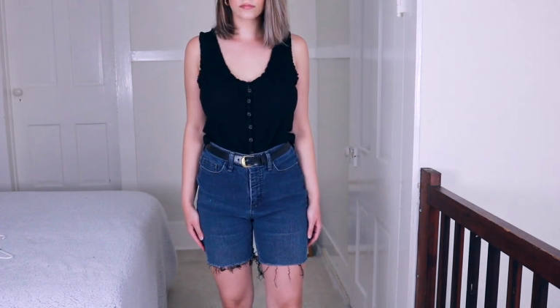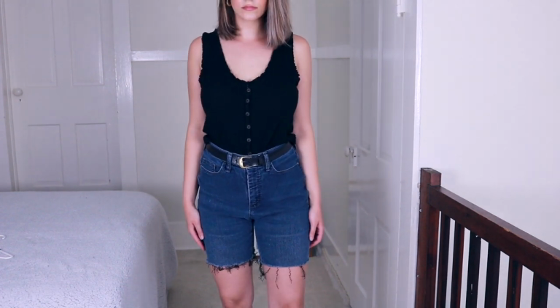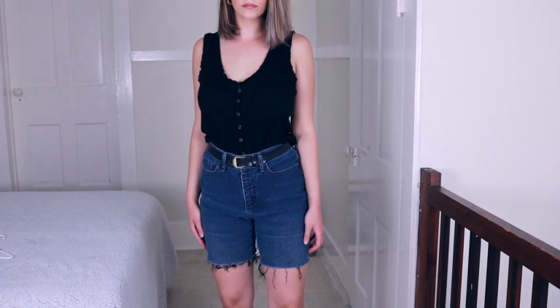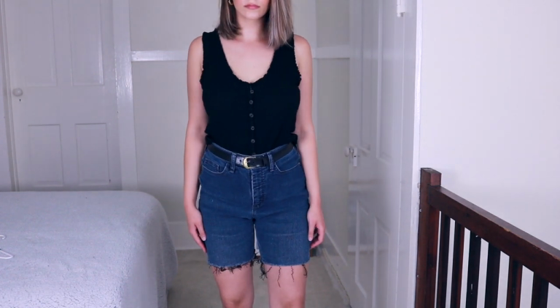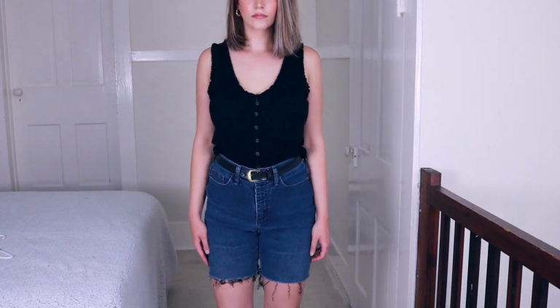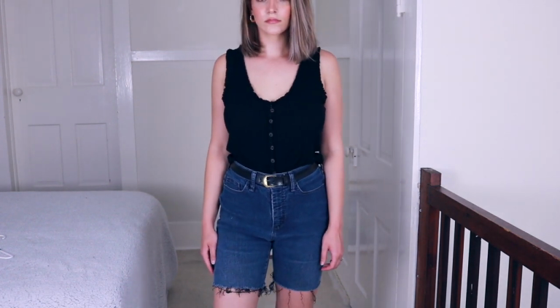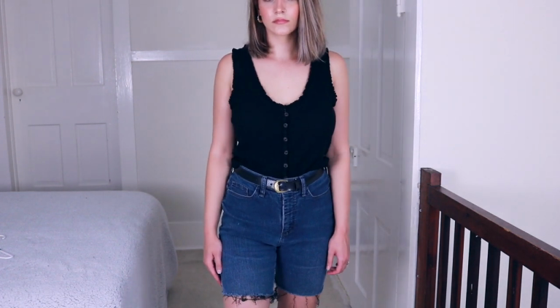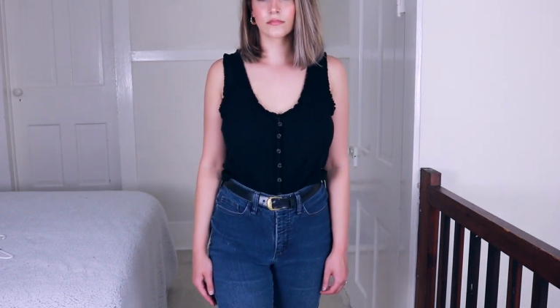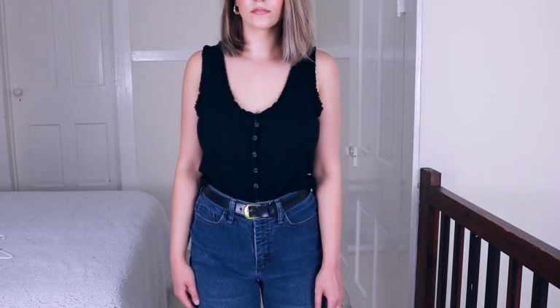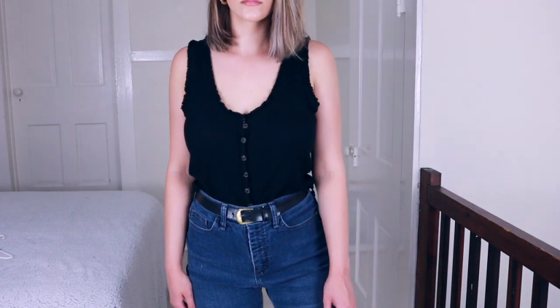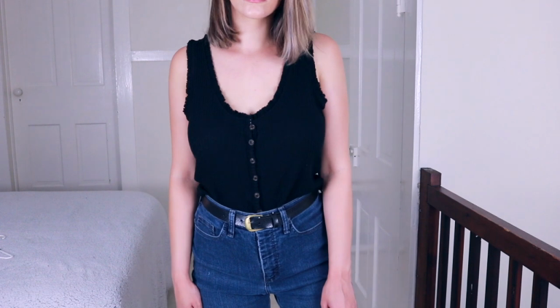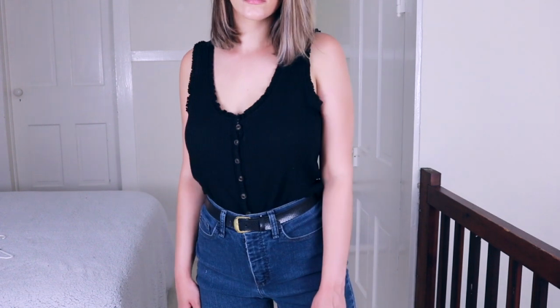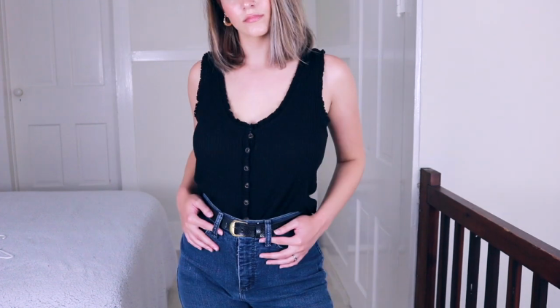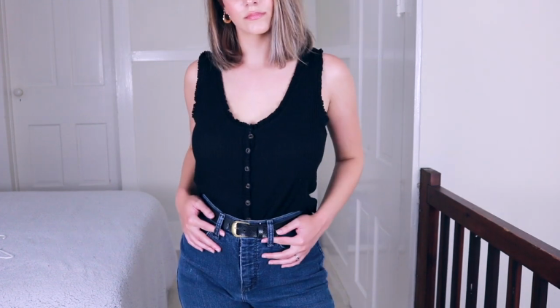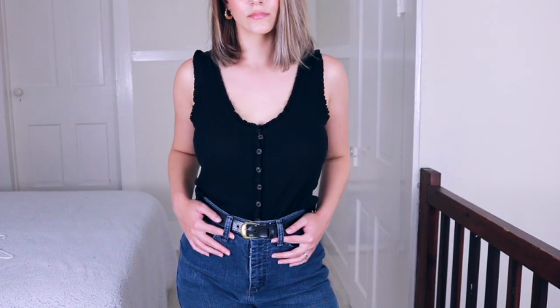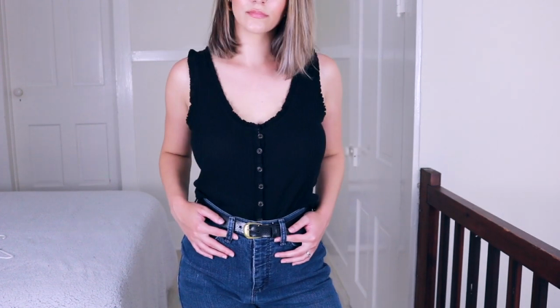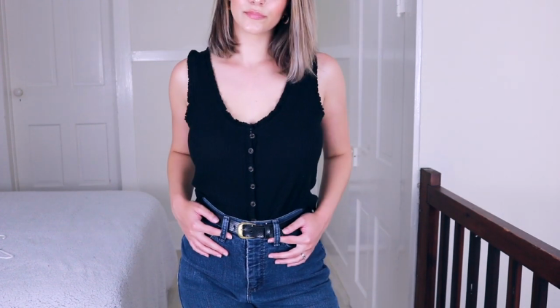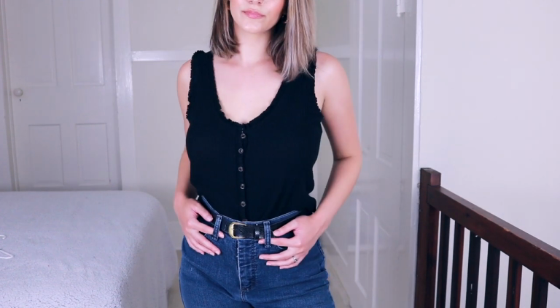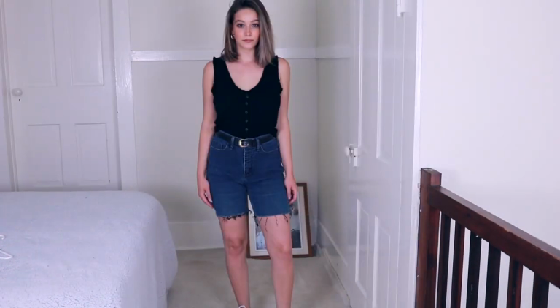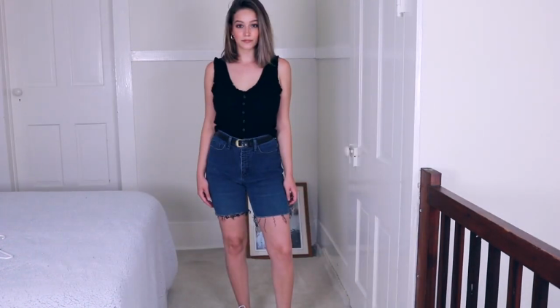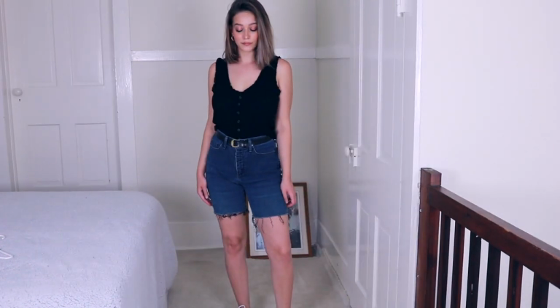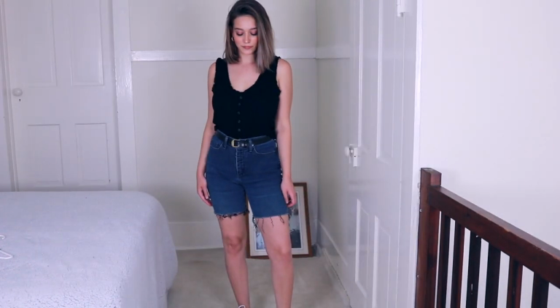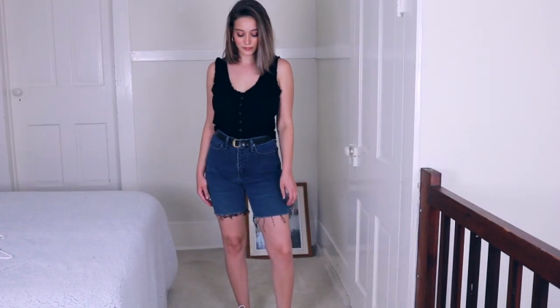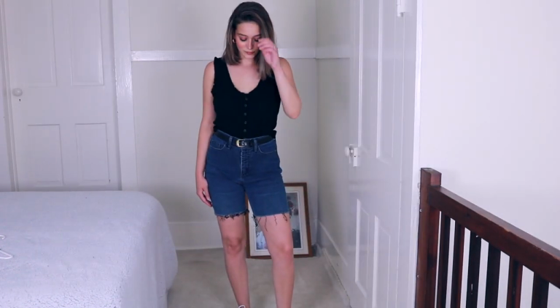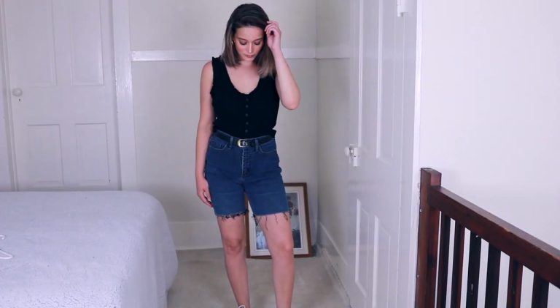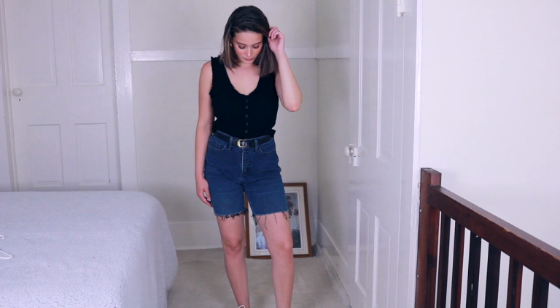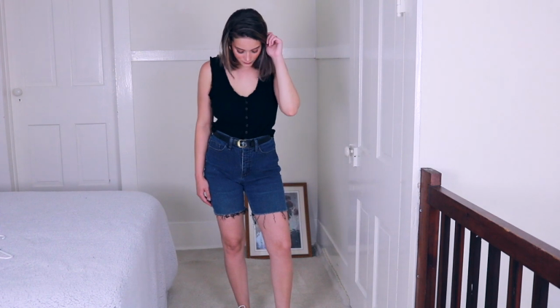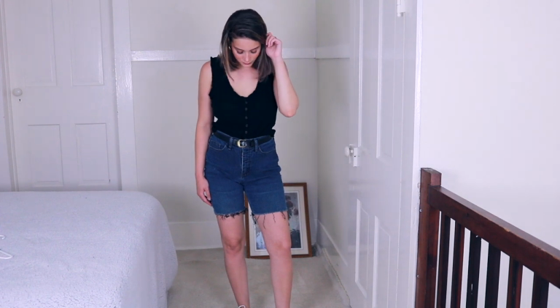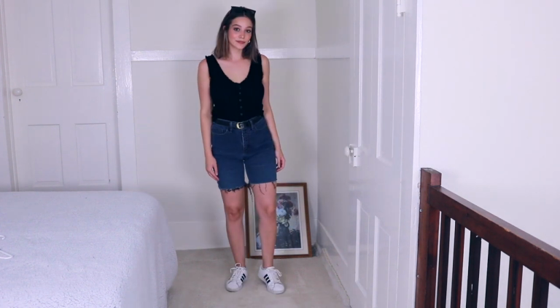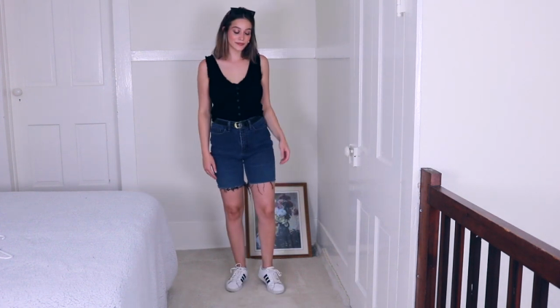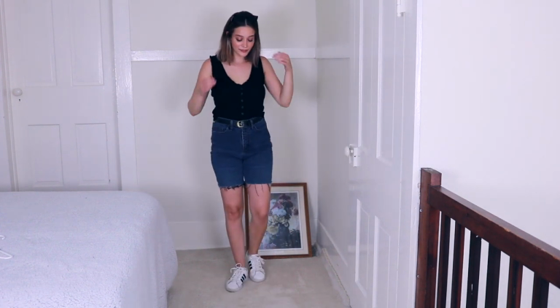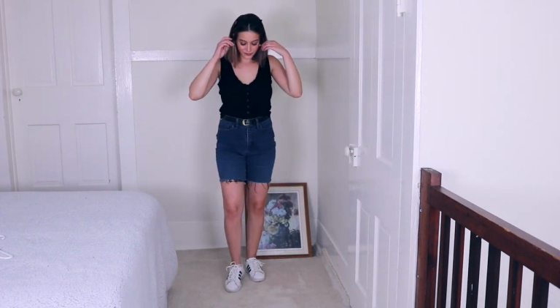I feel like it really looks good to wear it with a belt. I love how high-waisted these are — I just really love this outfit and I'll probably be wearing it a lot this summer.